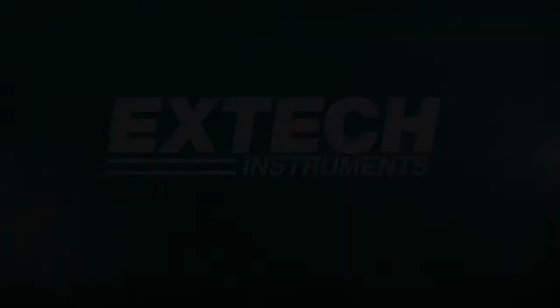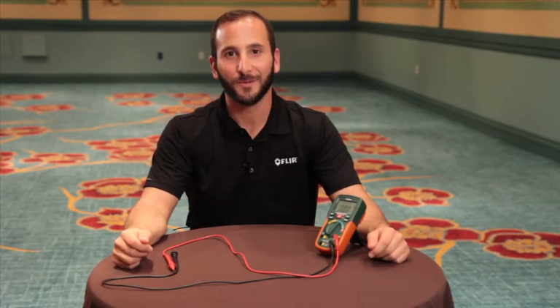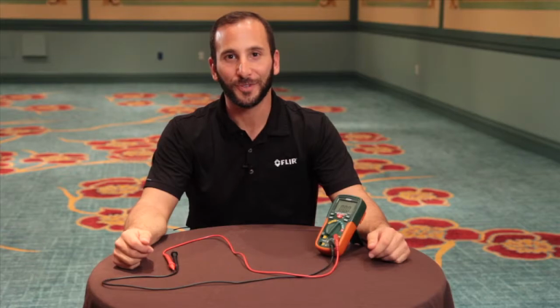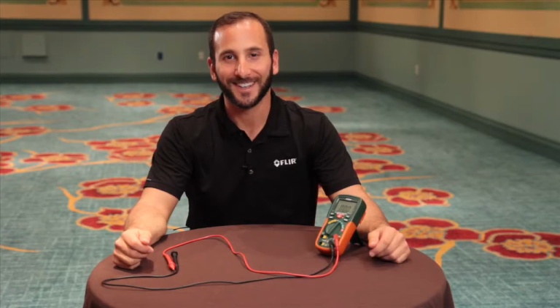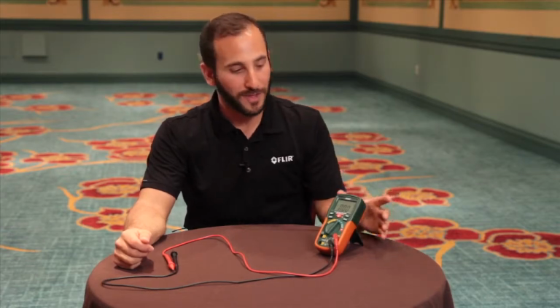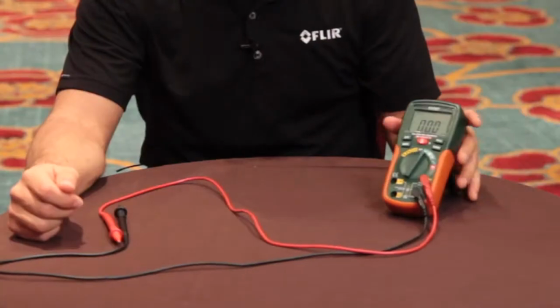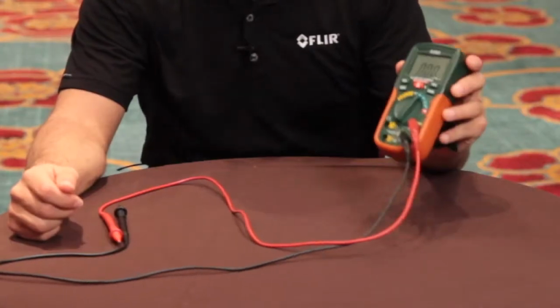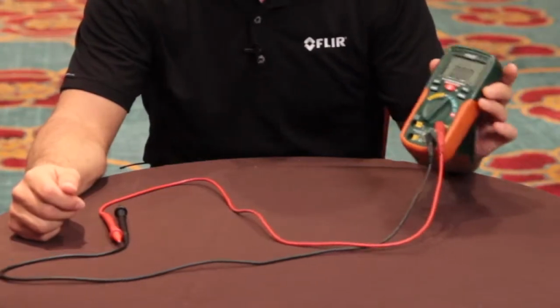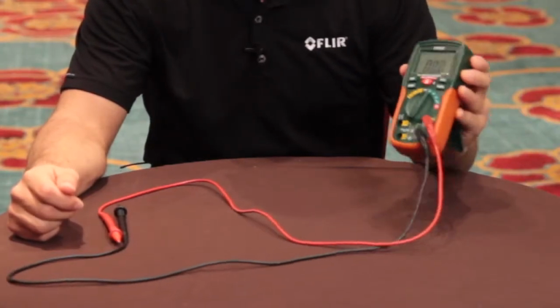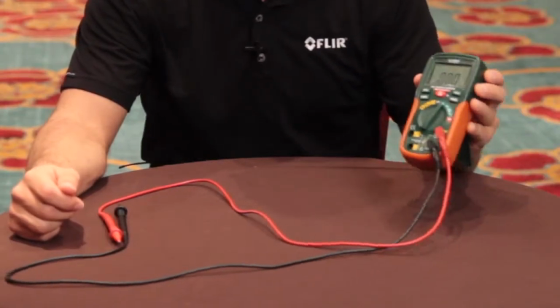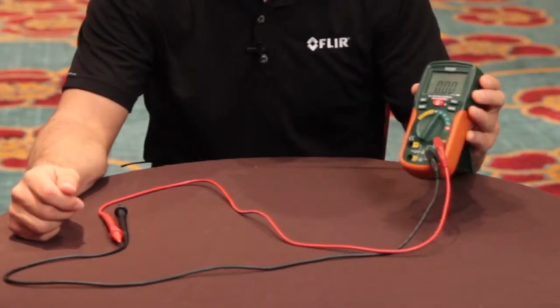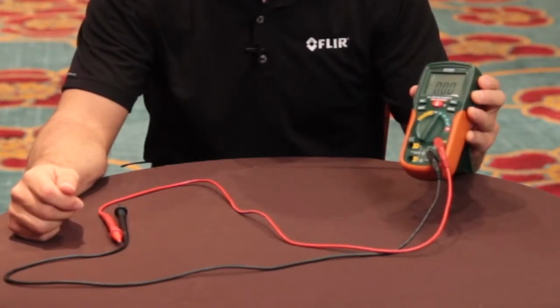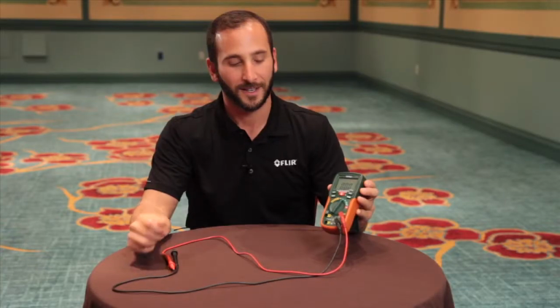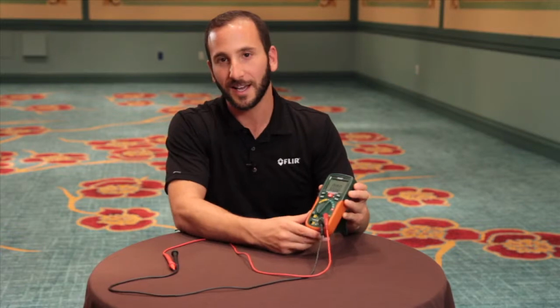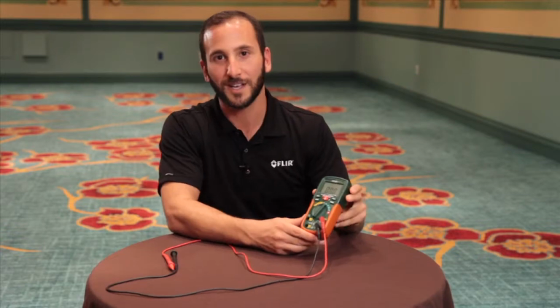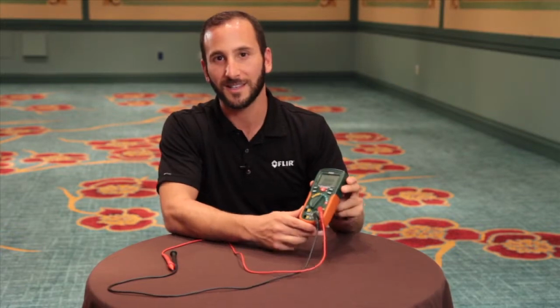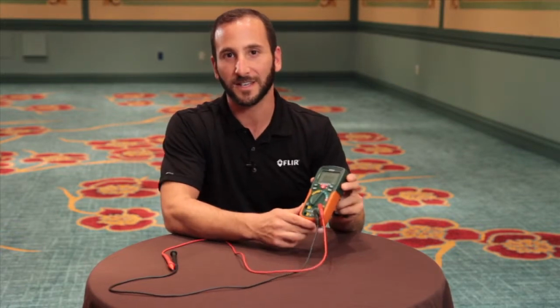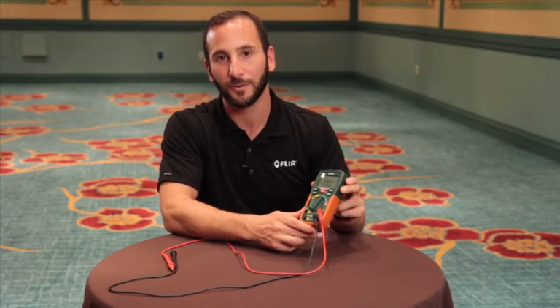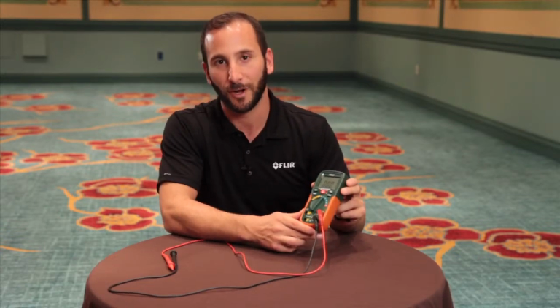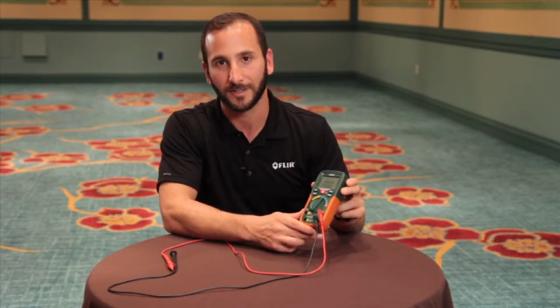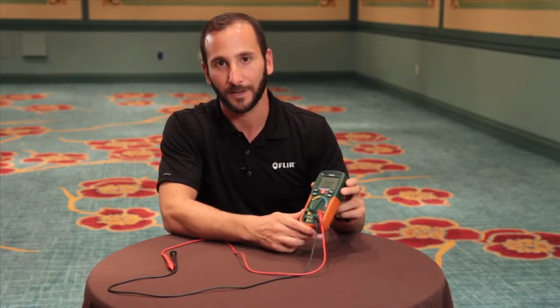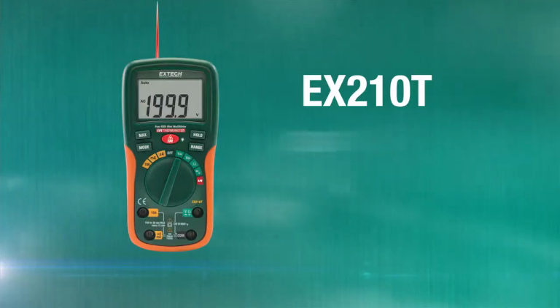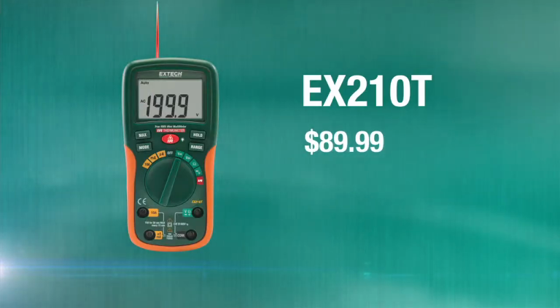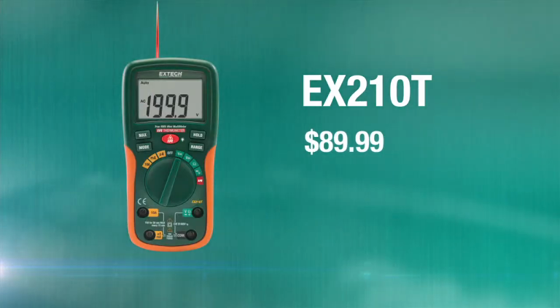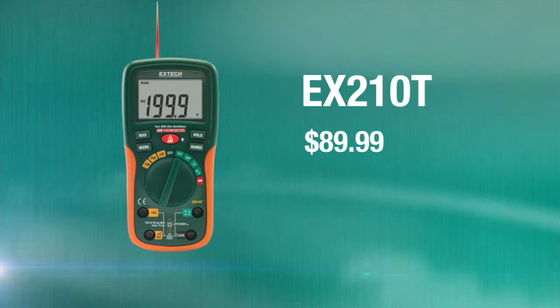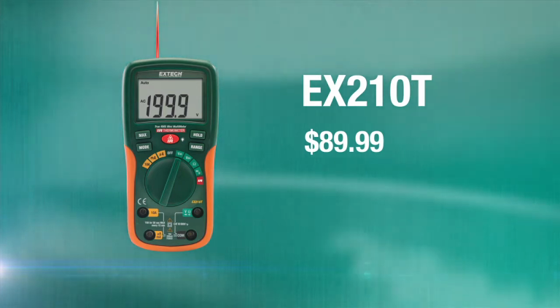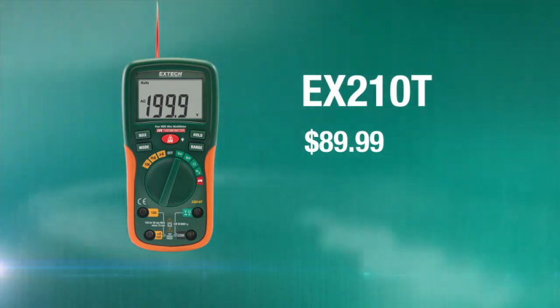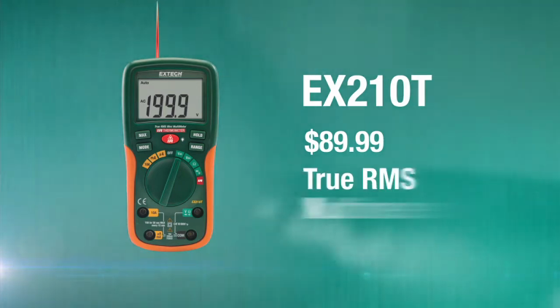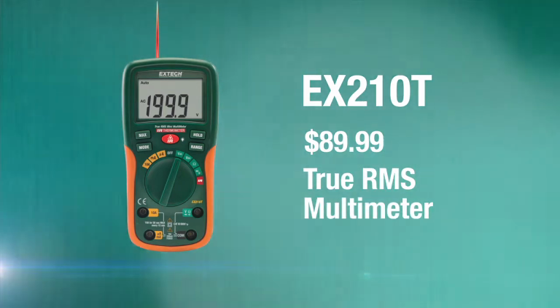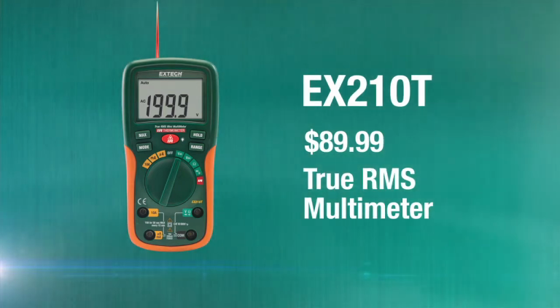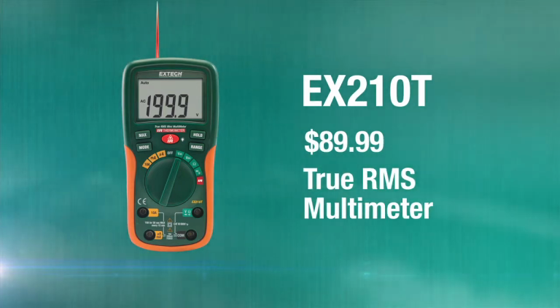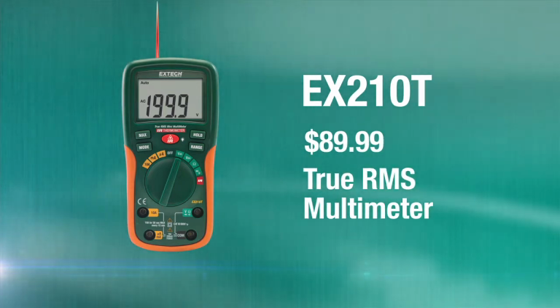Hi, I'm Joe with FLIR, and I'm here with the EX-TEC Instruments EX-210T Digital Multimeter. The EX-210T is the best value in digital multimeters on the market. At $89.99, it is the only true RMS digital multimeter under $90.